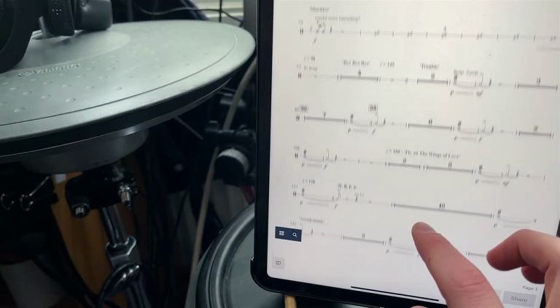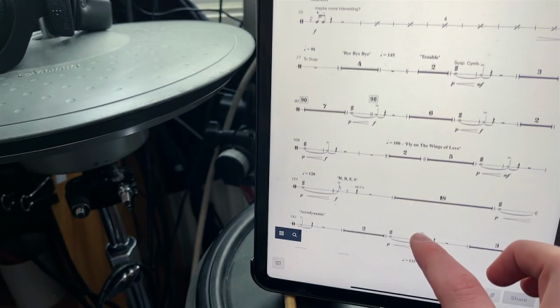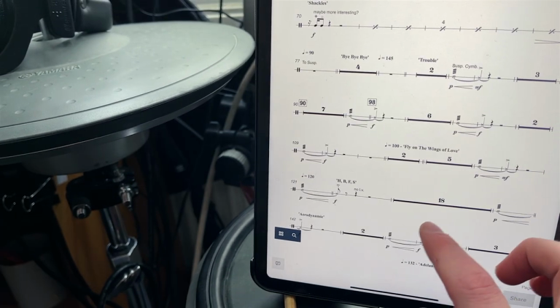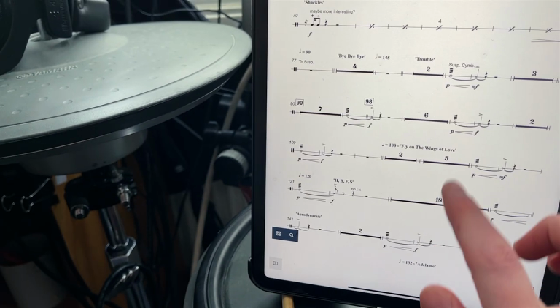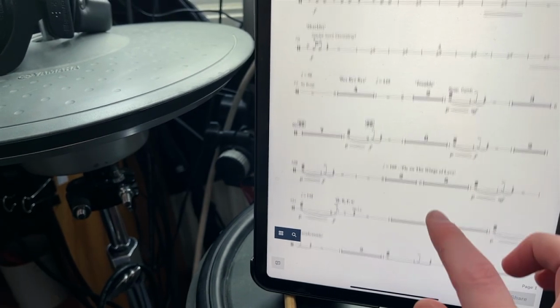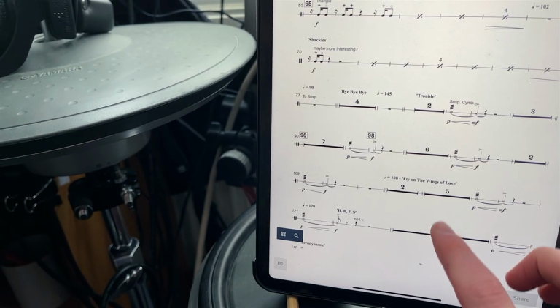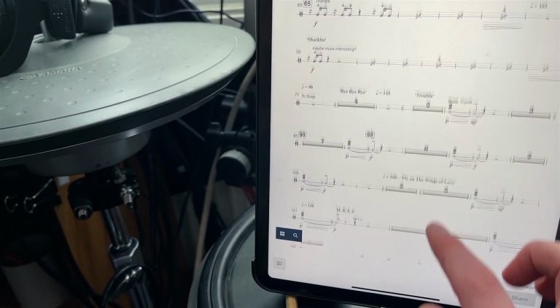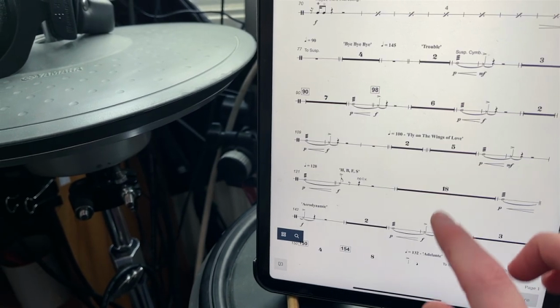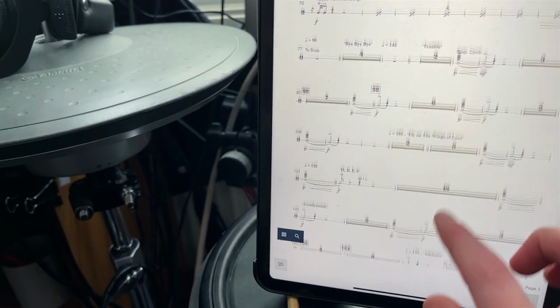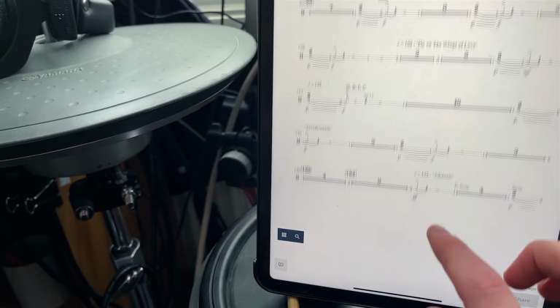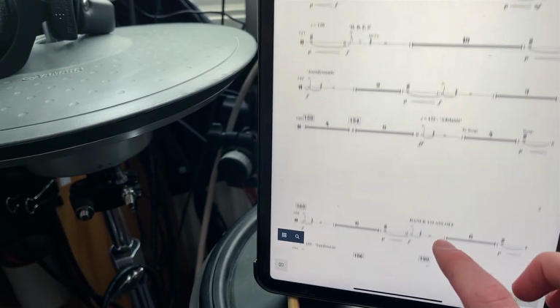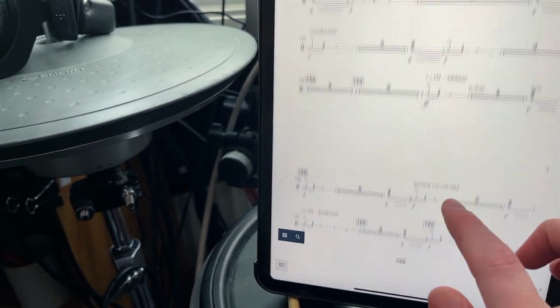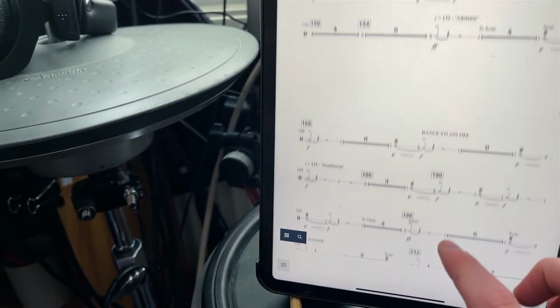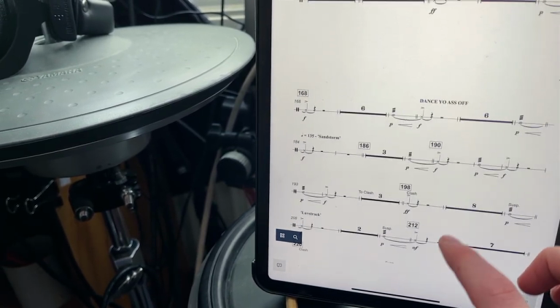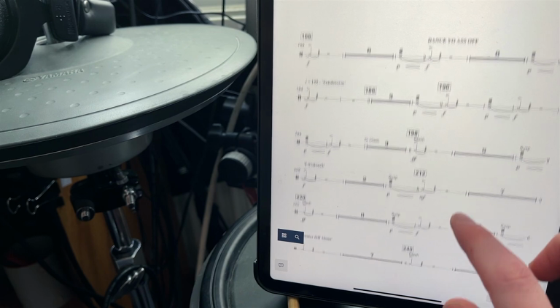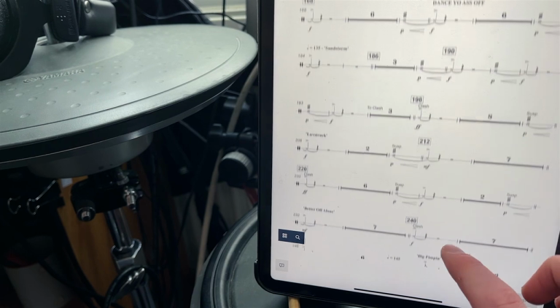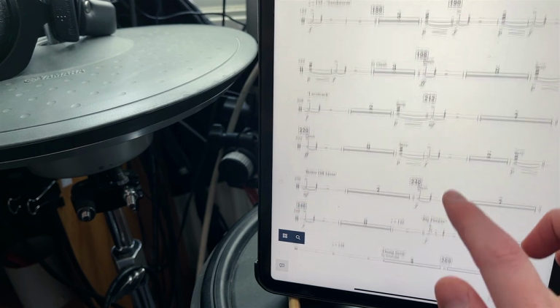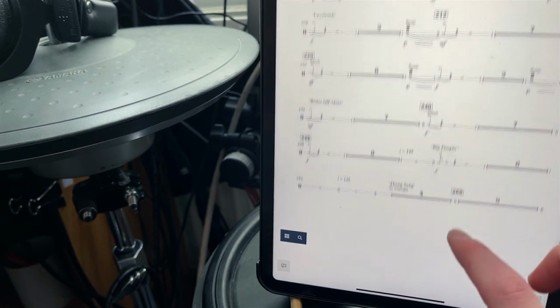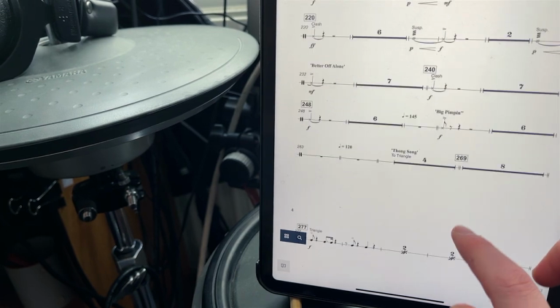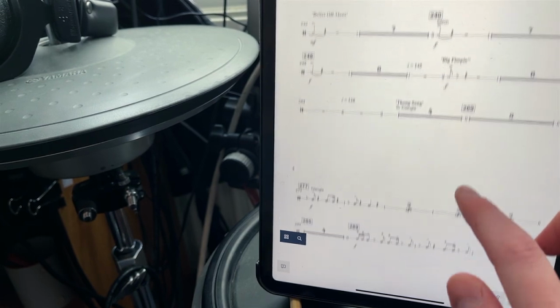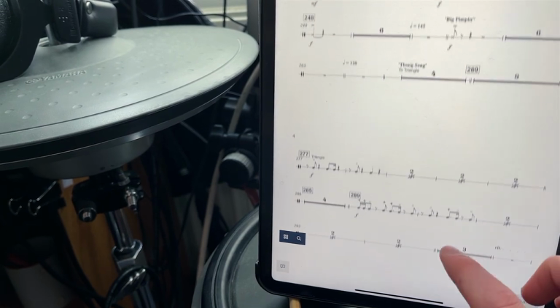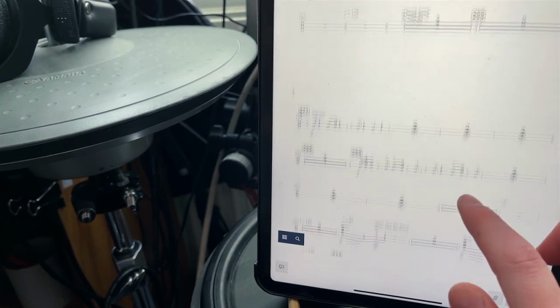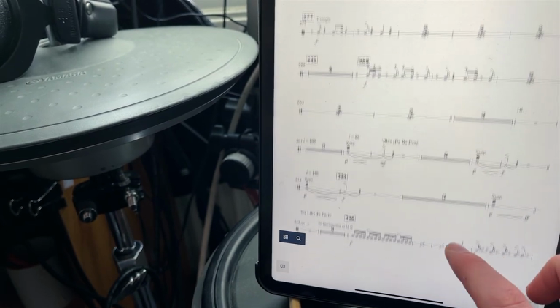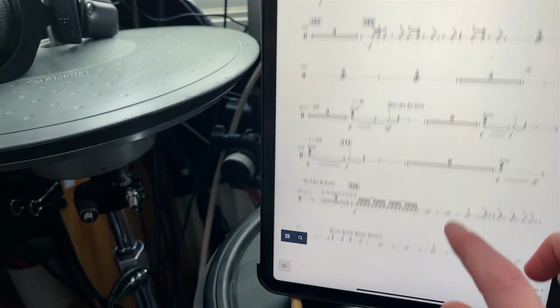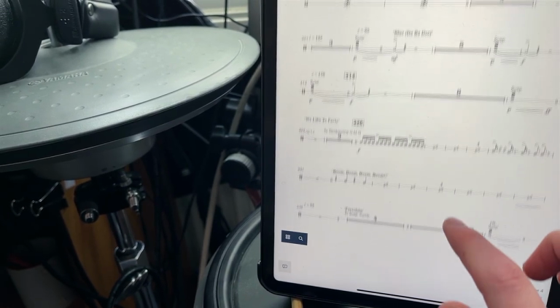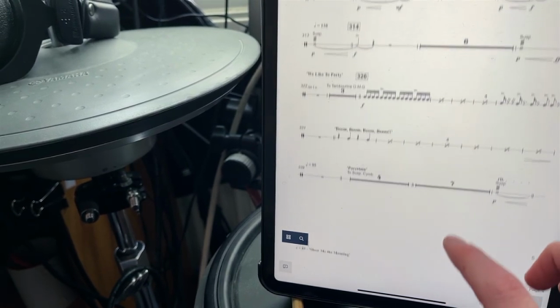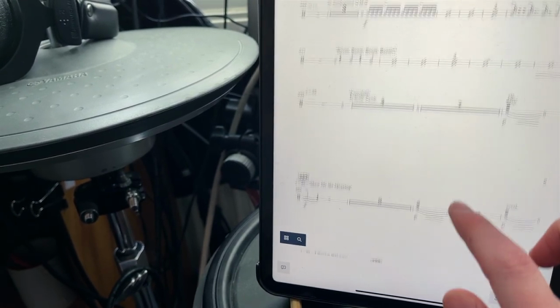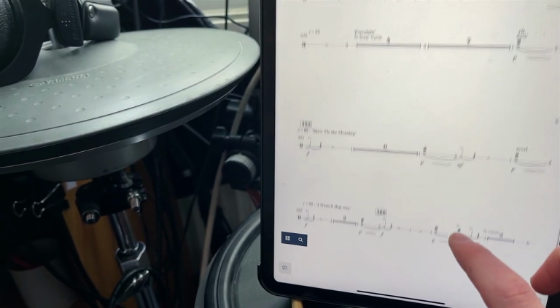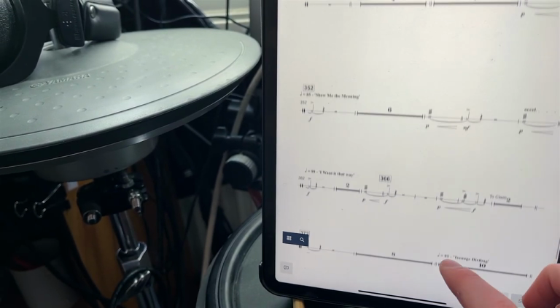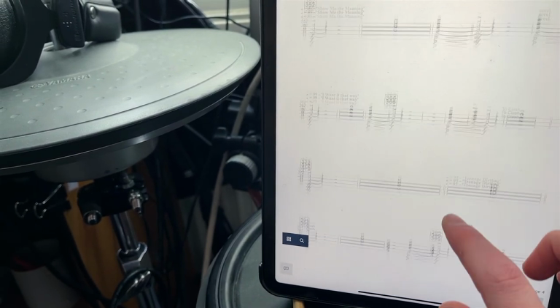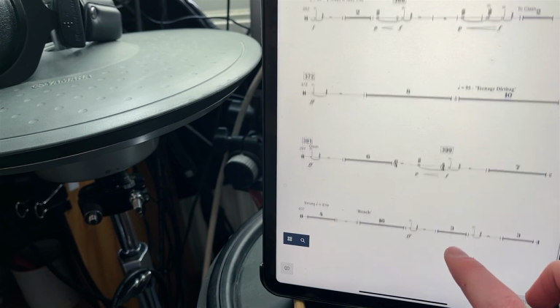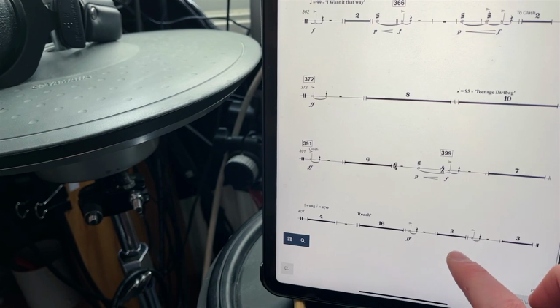Let's have a look. Triangle — yes. A bit of suspended cymbal. Please no Glock... yeah, there's no Glock — sweet! Oh, a bit of tambourine as well. Okay, this is going to be a fun one.